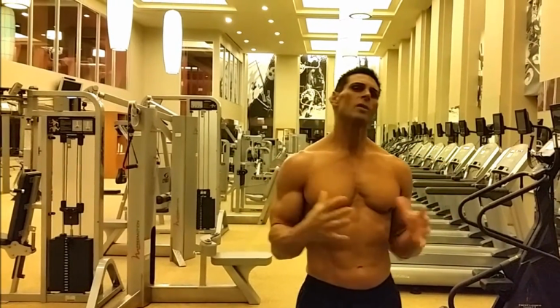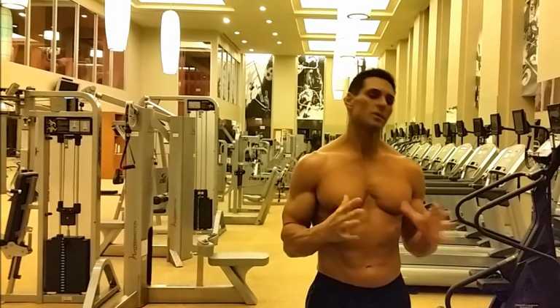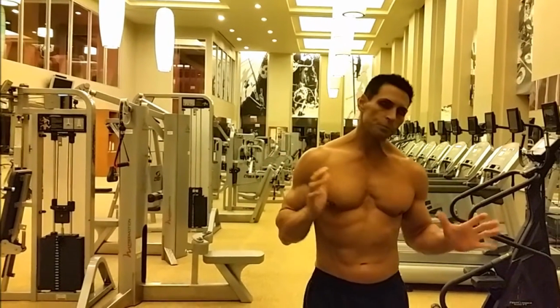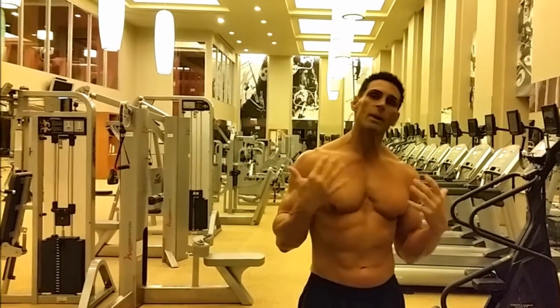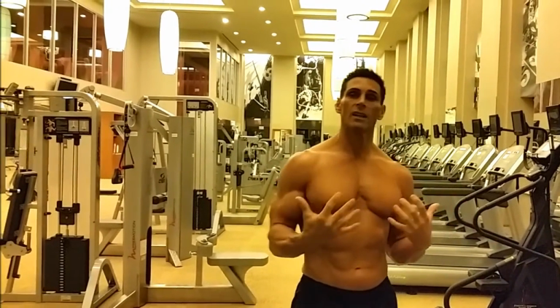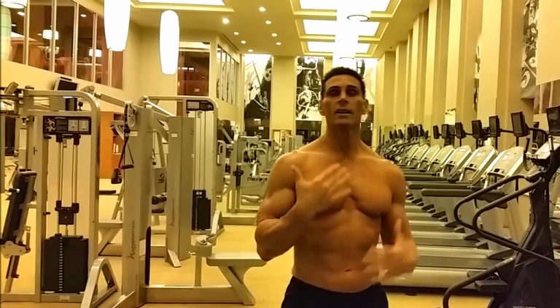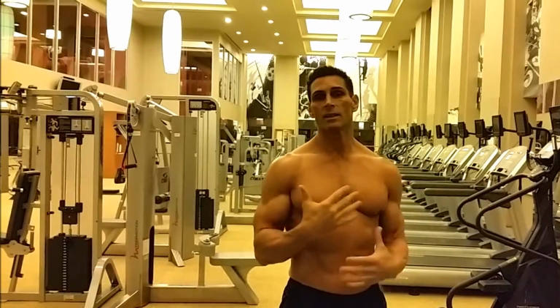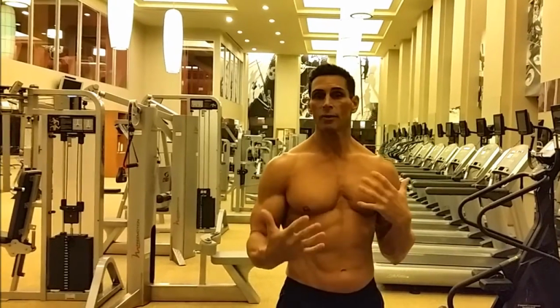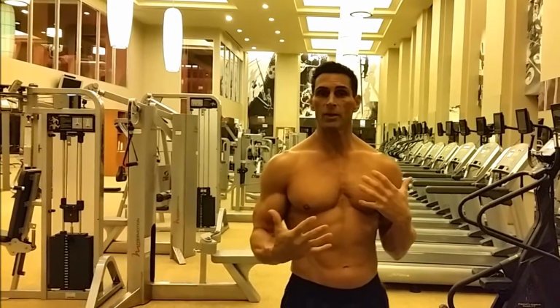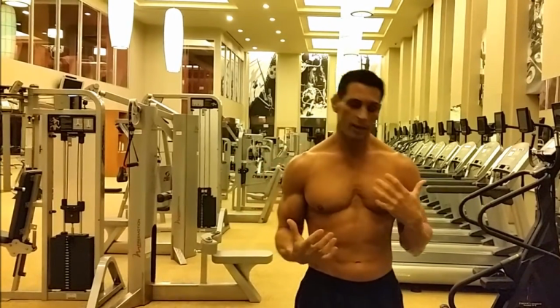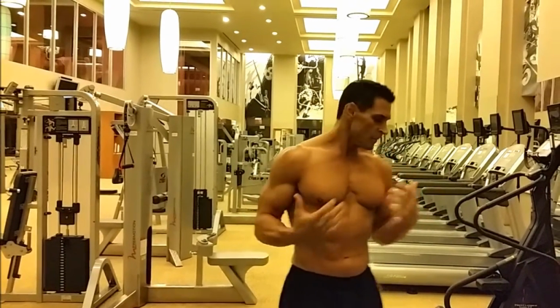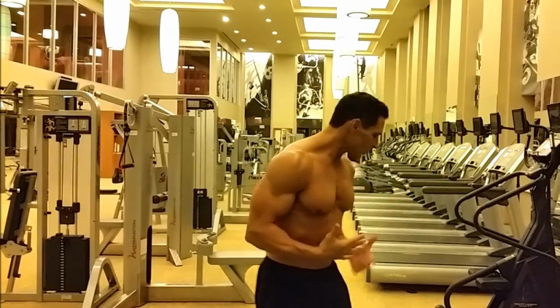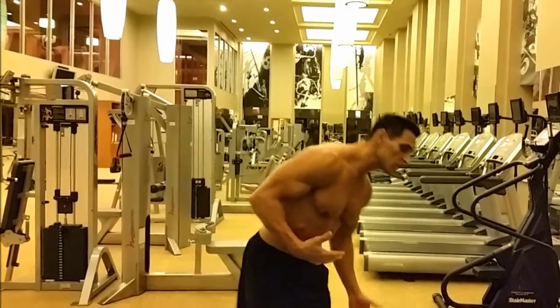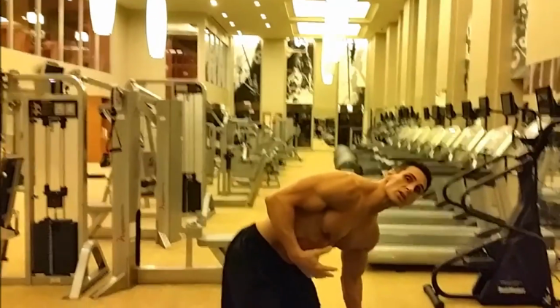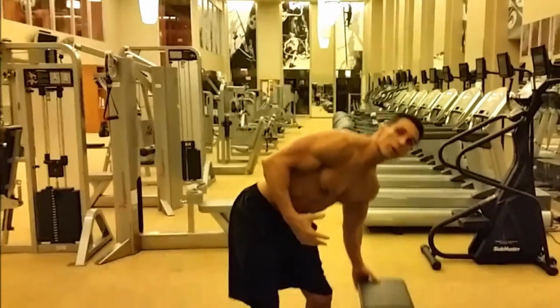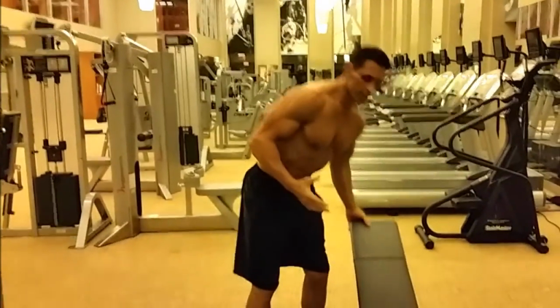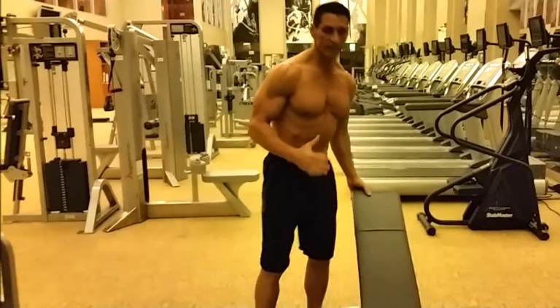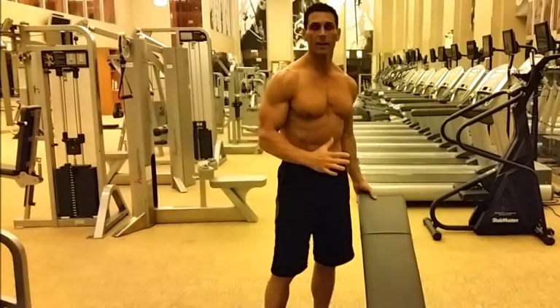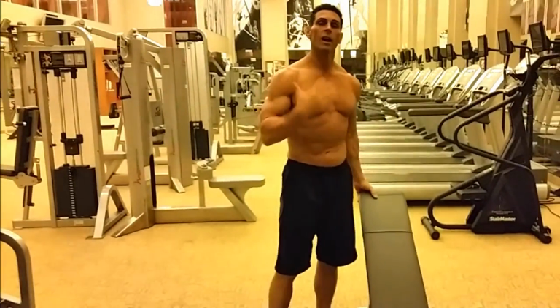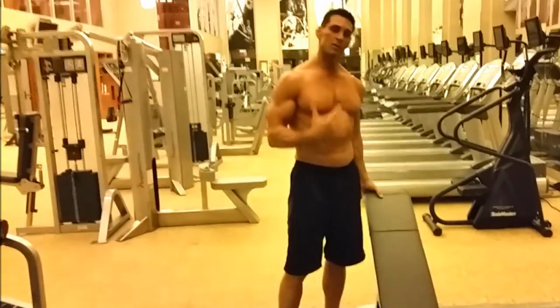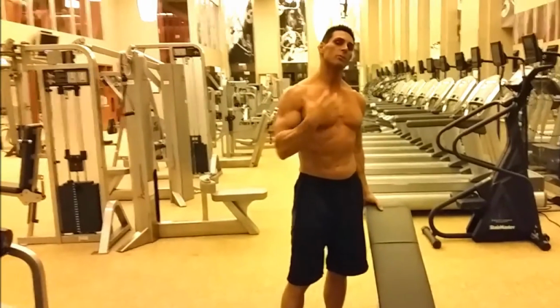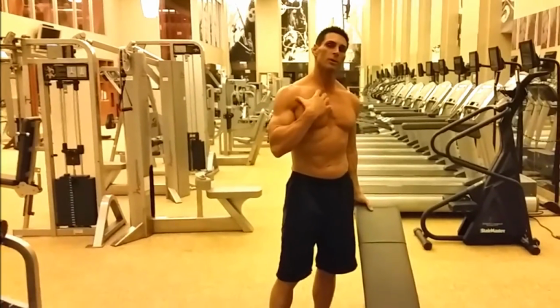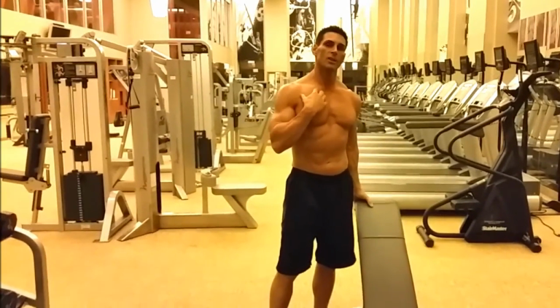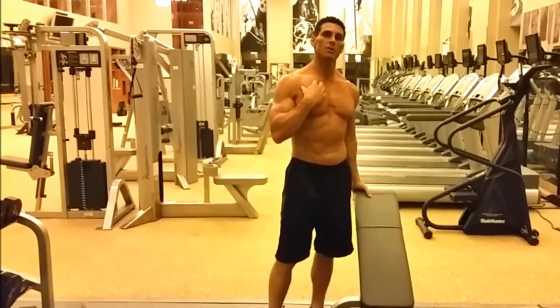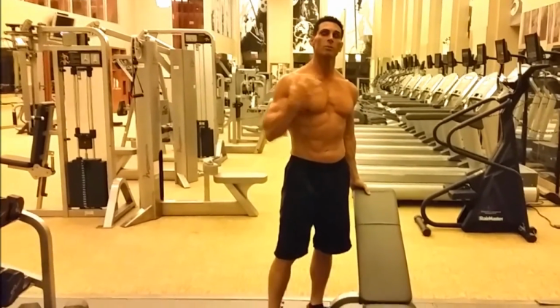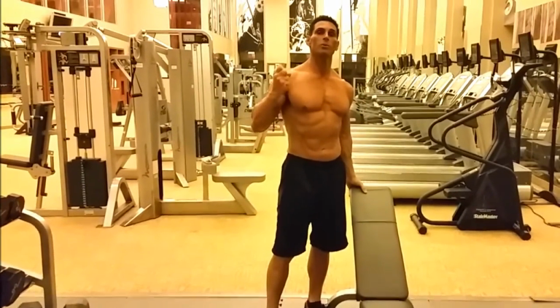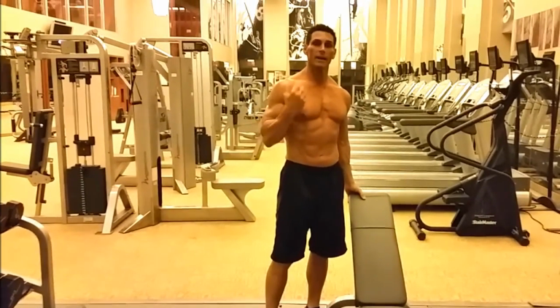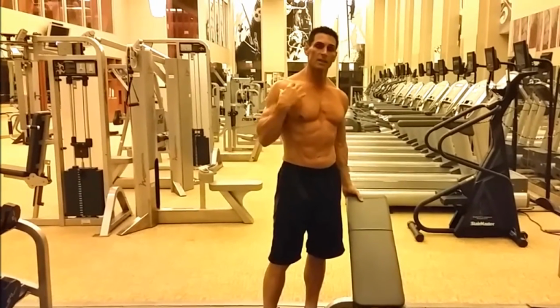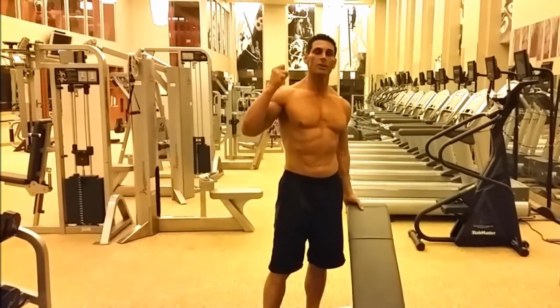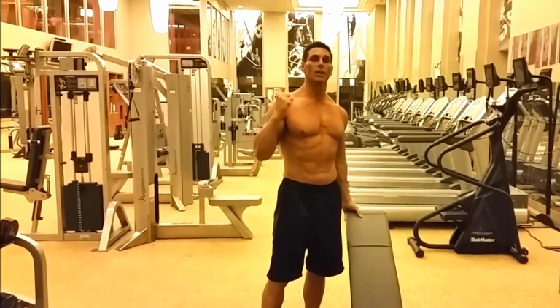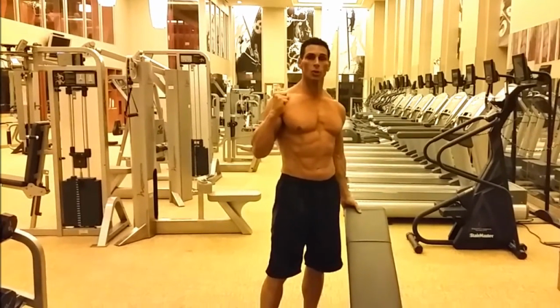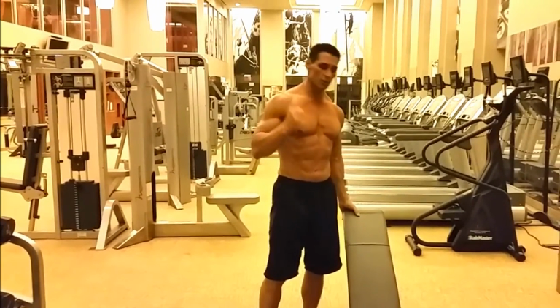One of the myths is about incline, decline, or flat bench training. If we put this bench all the way up on an incline, obviously we're going to recruit a lot of chest muscles, but we're also going to recruit a lot of anterior delt — a lot of shoulder muscles.